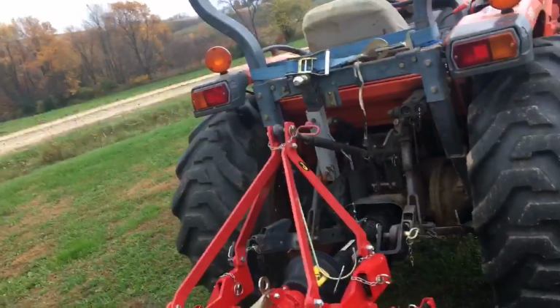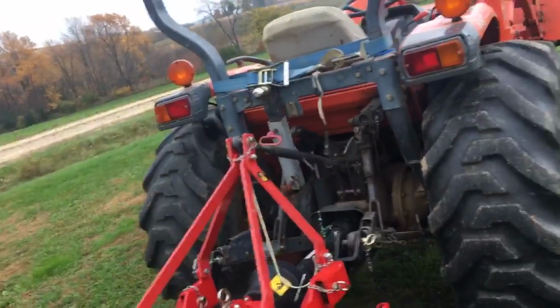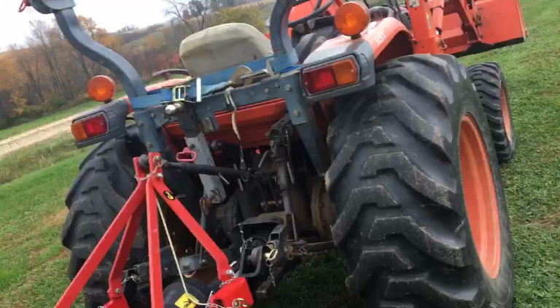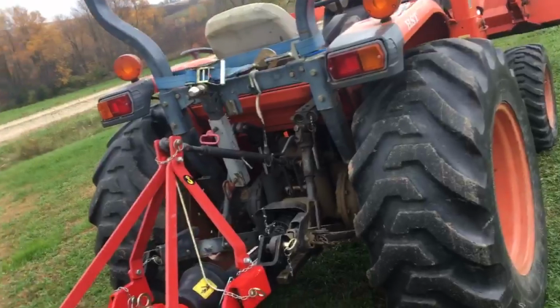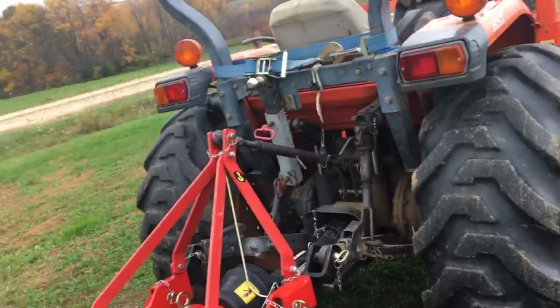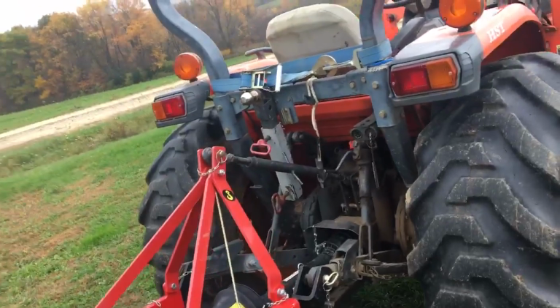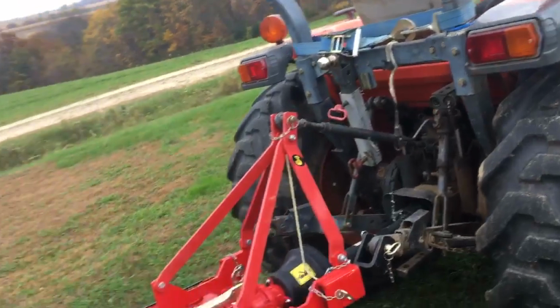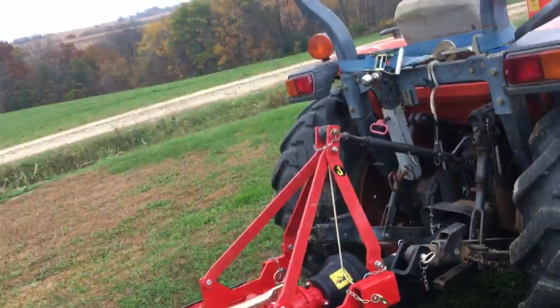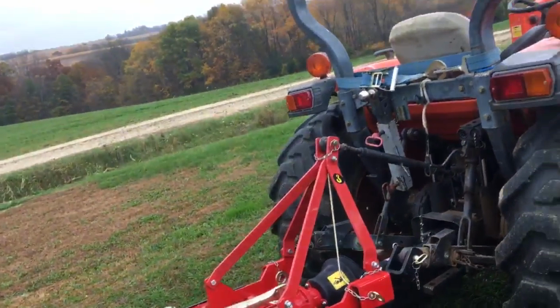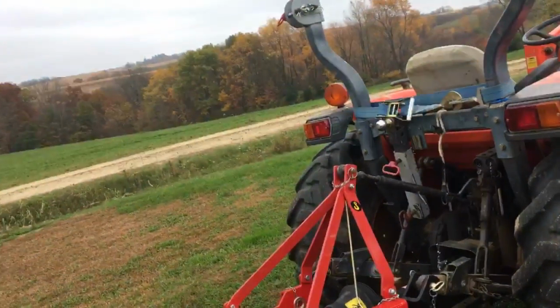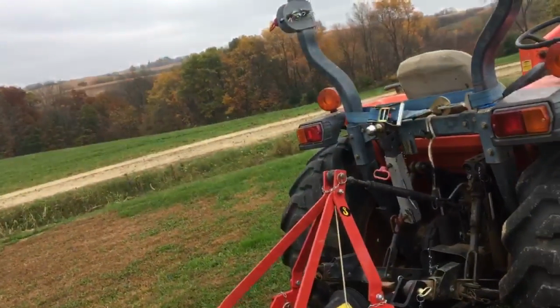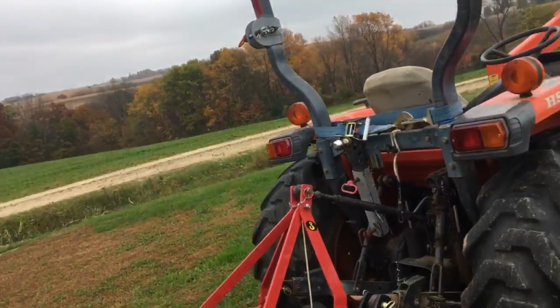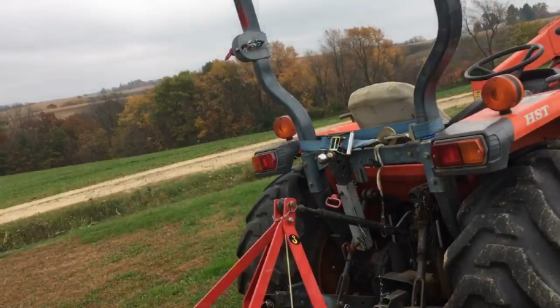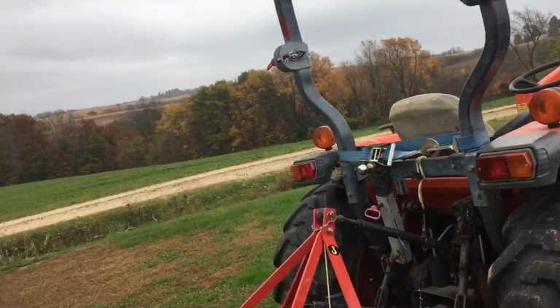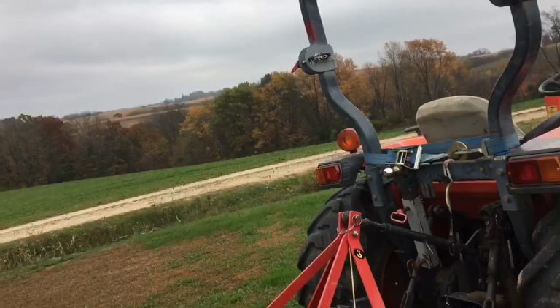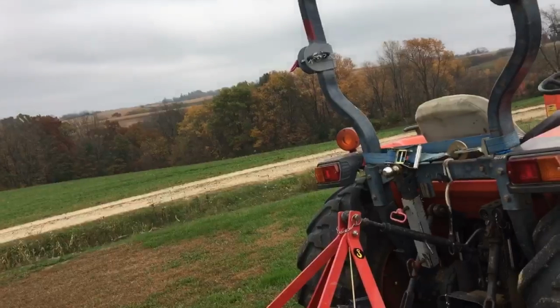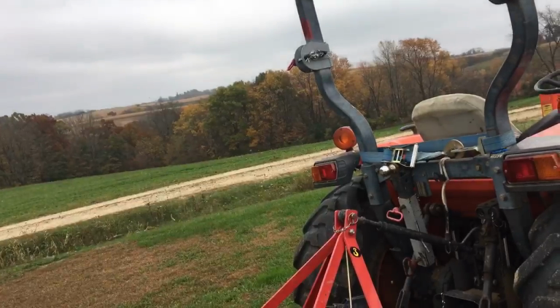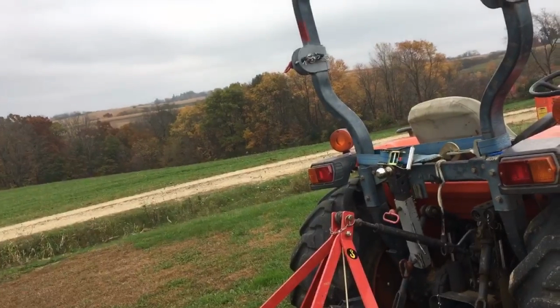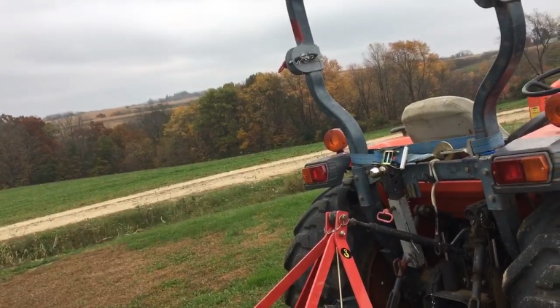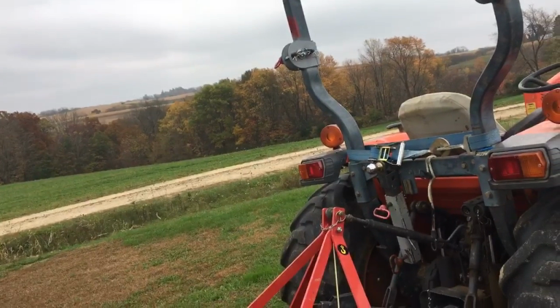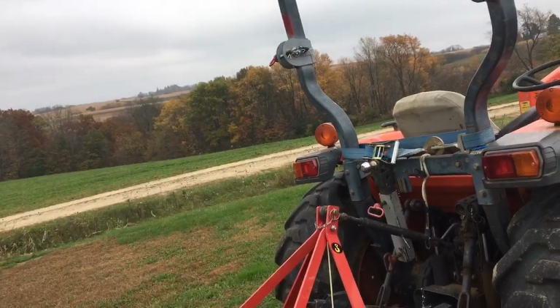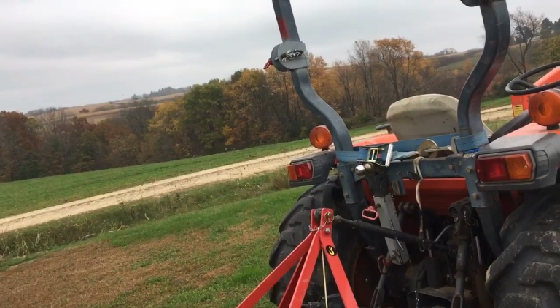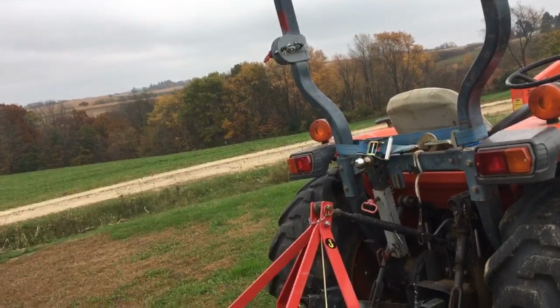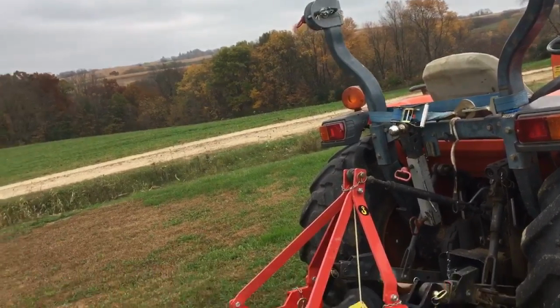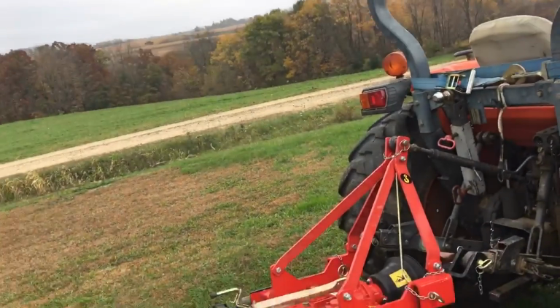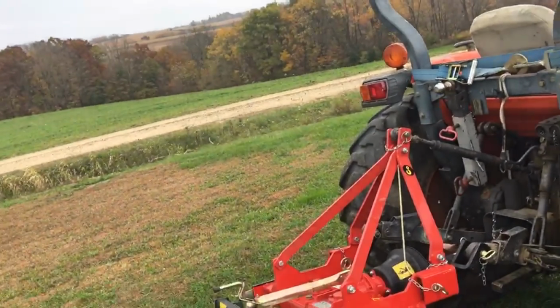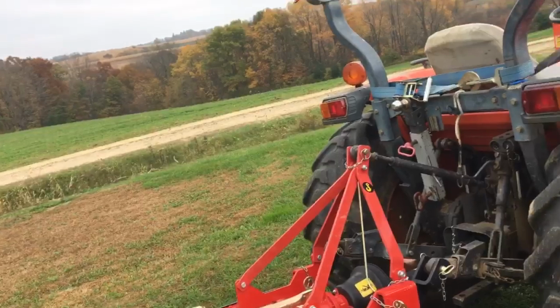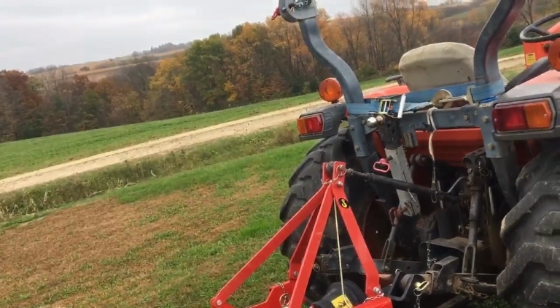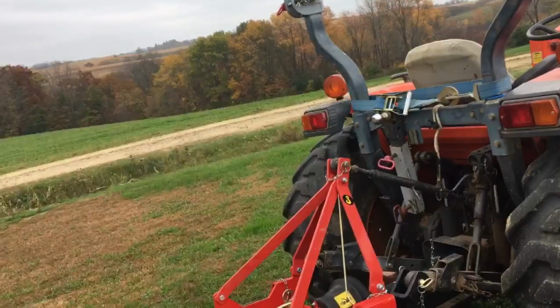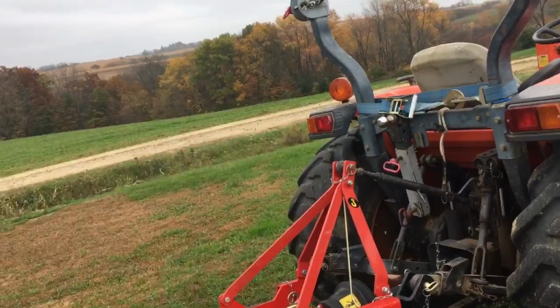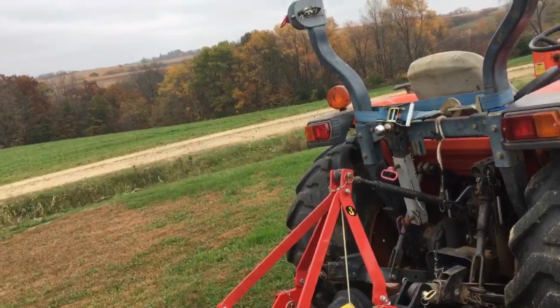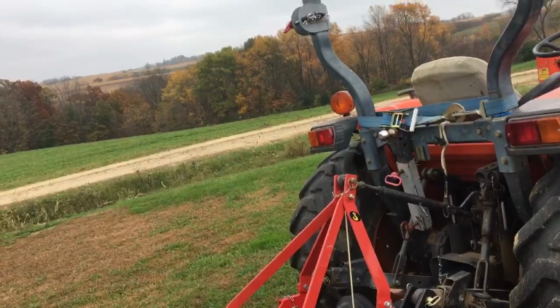As usual, when we start these things, it's starting to rain. So what I'll do is I'll get all set up, and then we'll take a look at the beds, and then we'll talk directly about just how we use this. This is a part of the process that we use.